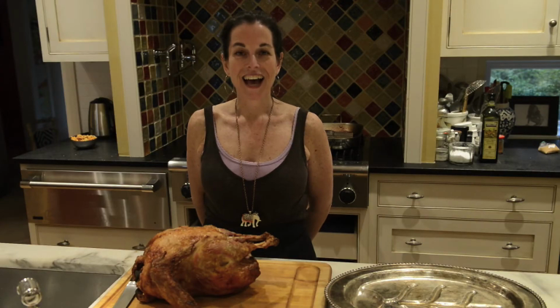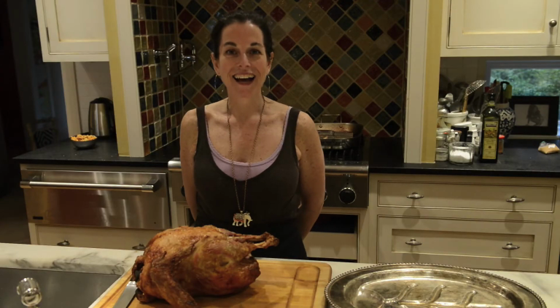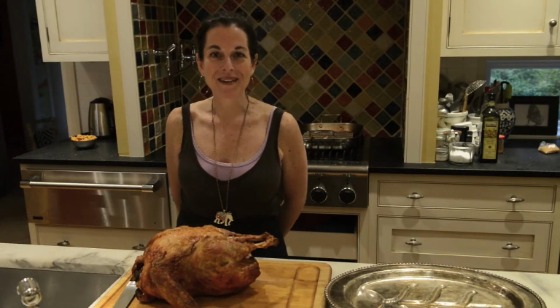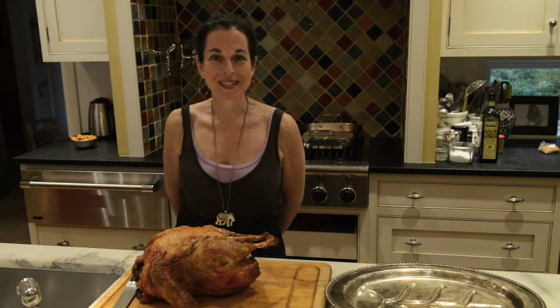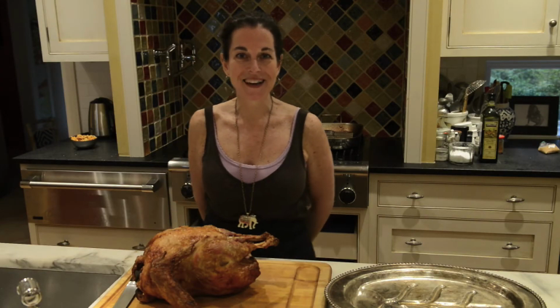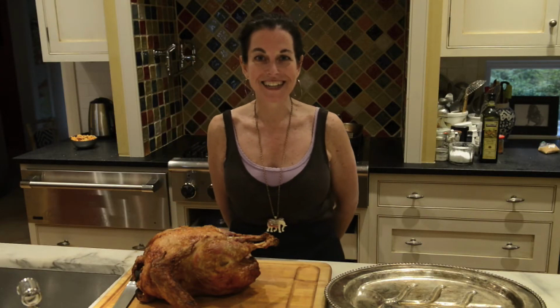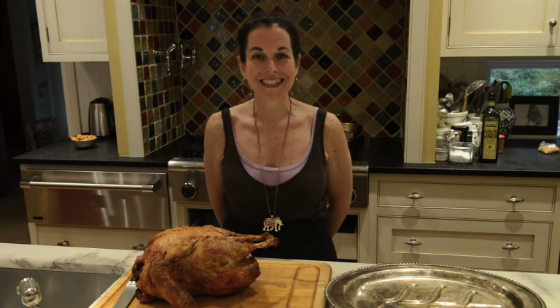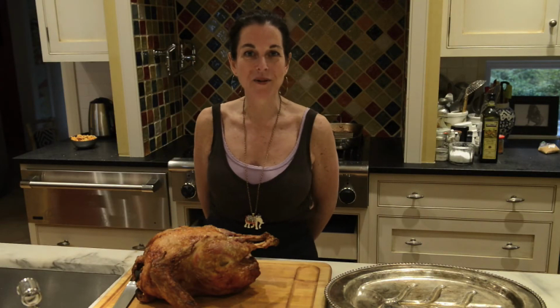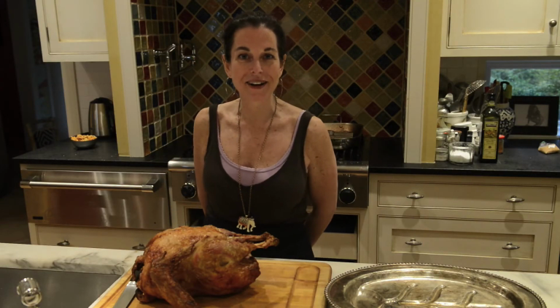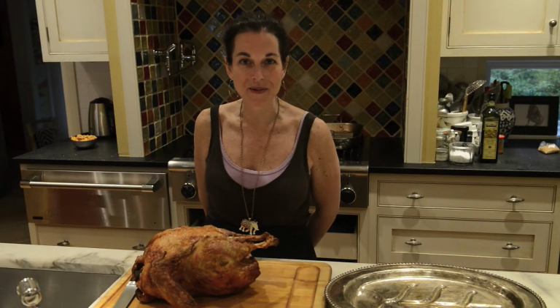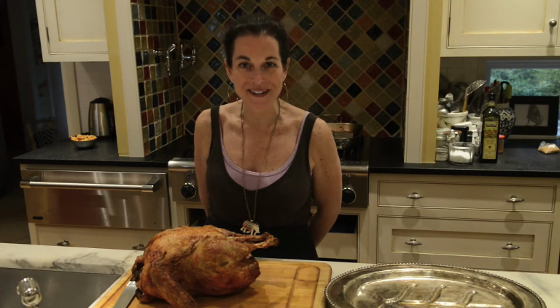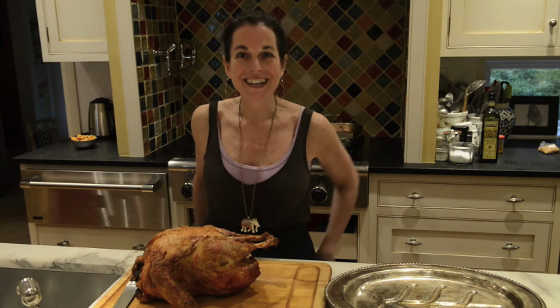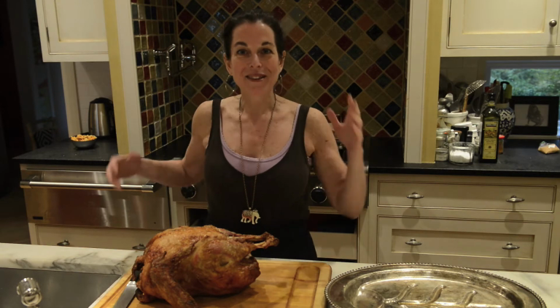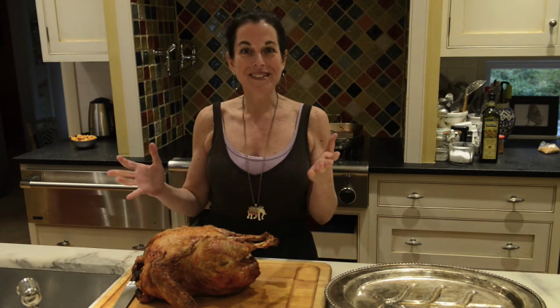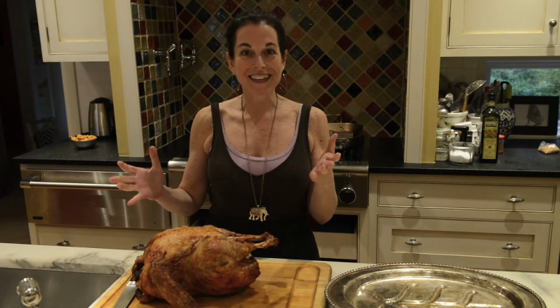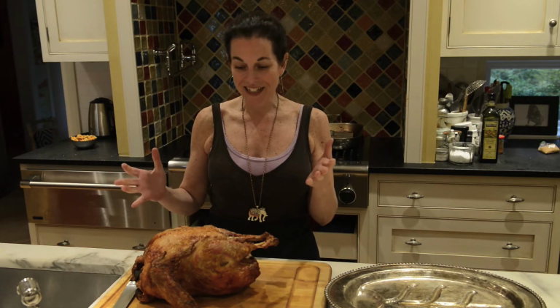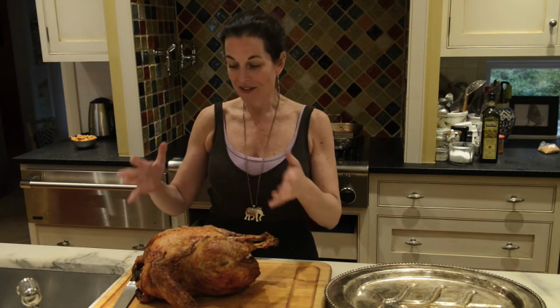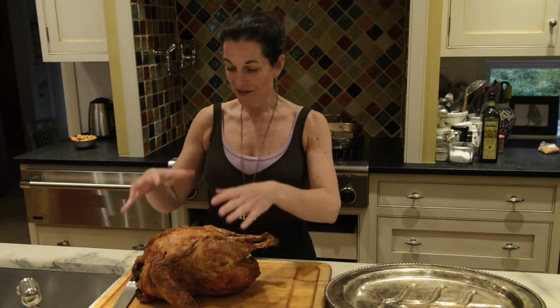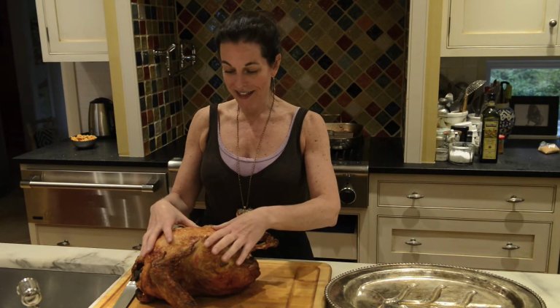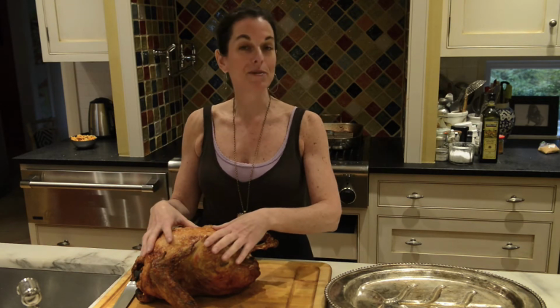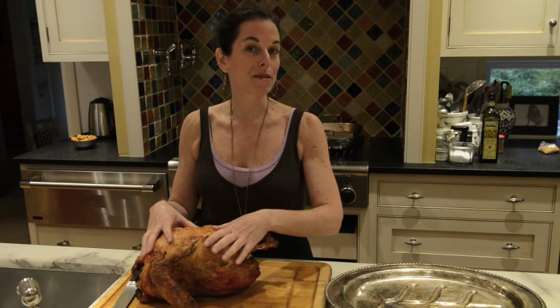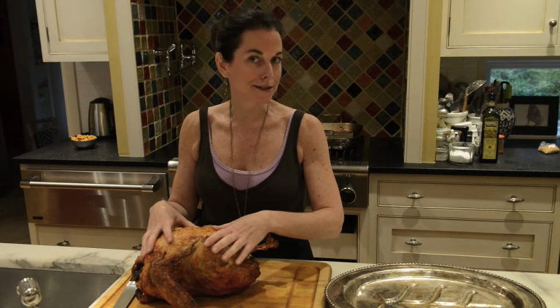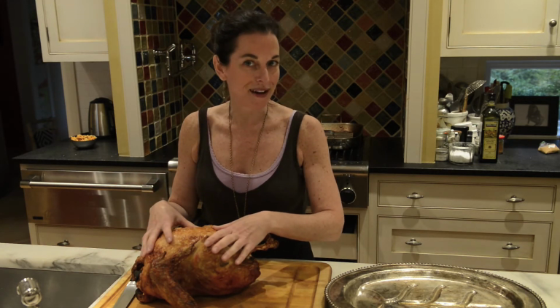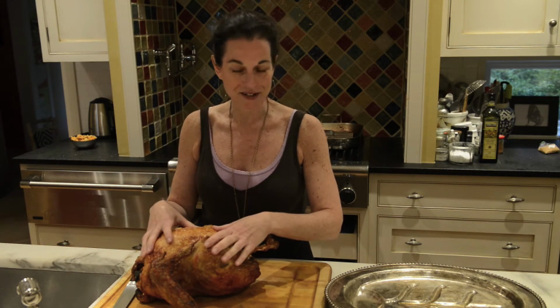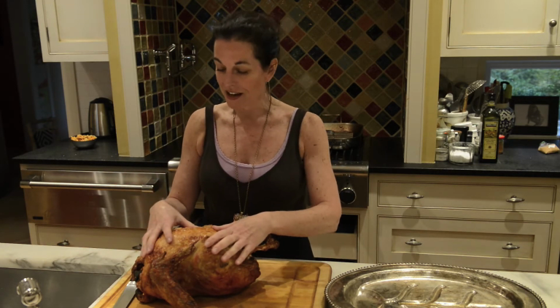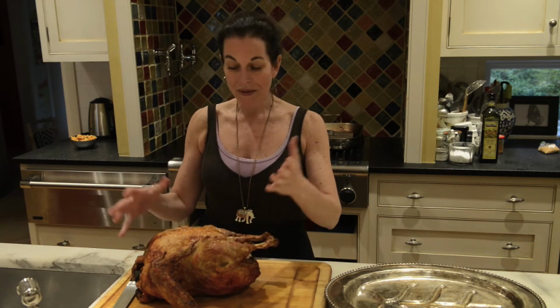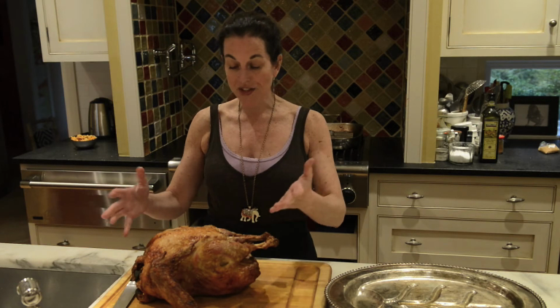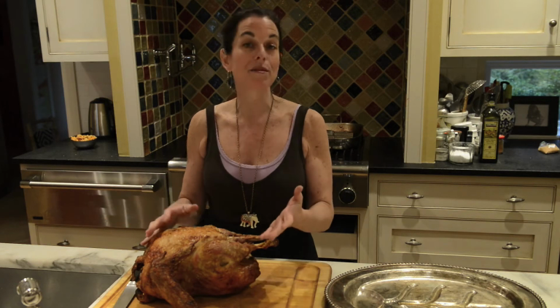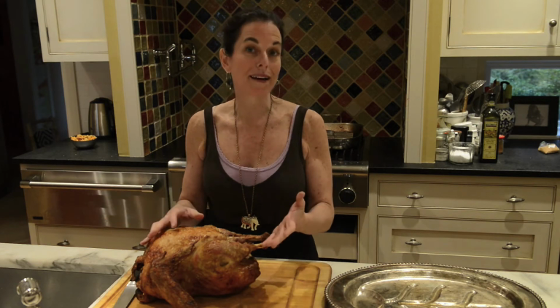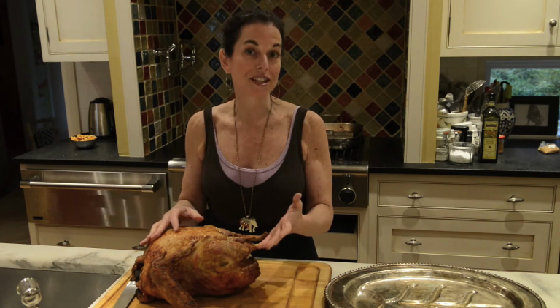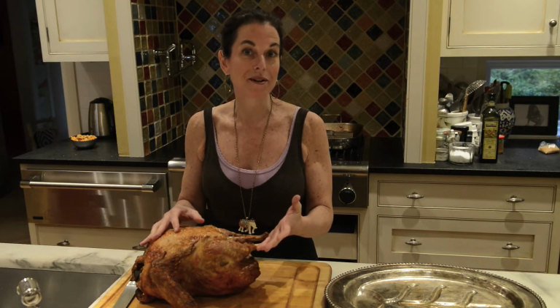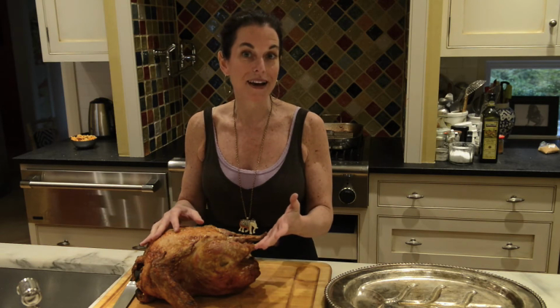Hi, I'm Betsy with Essin, and today we're going to carve a bird. We're dealing today with about a 13-pound turkey, but this could be a three-pound chicken — it wouldn't matter.